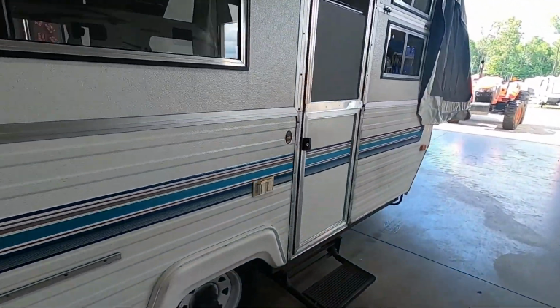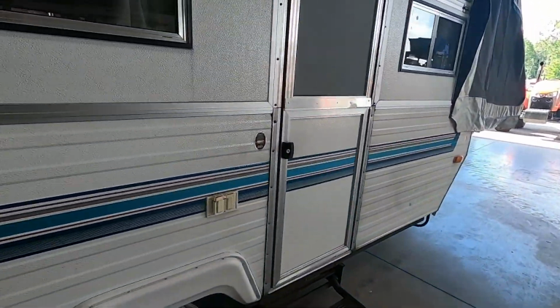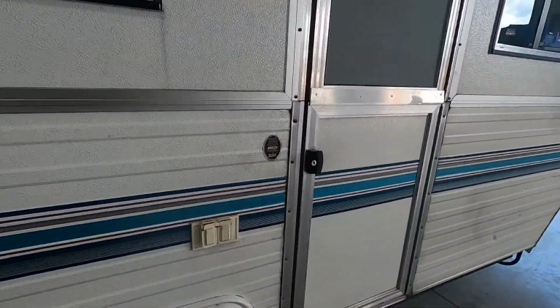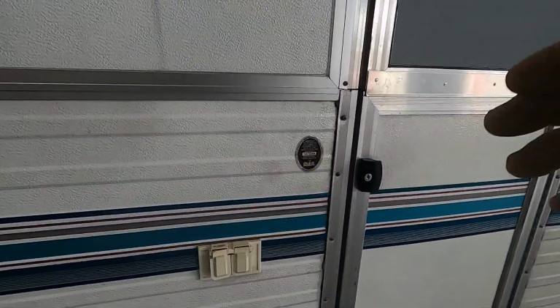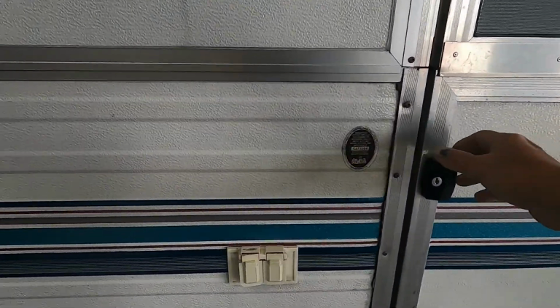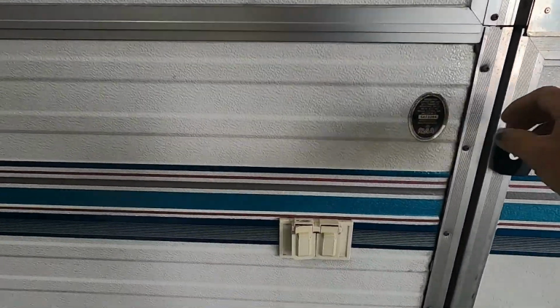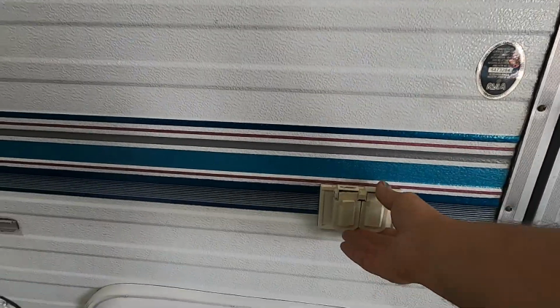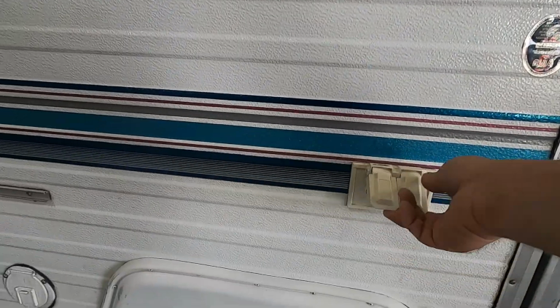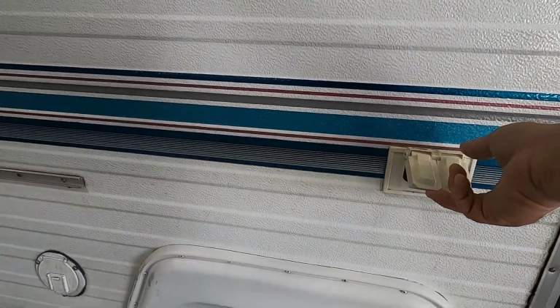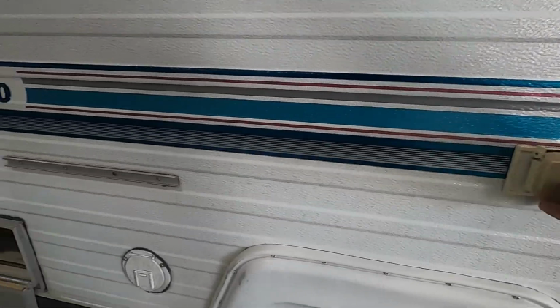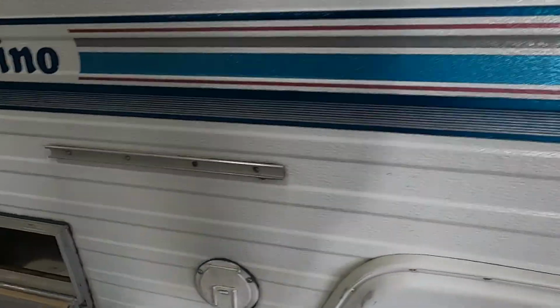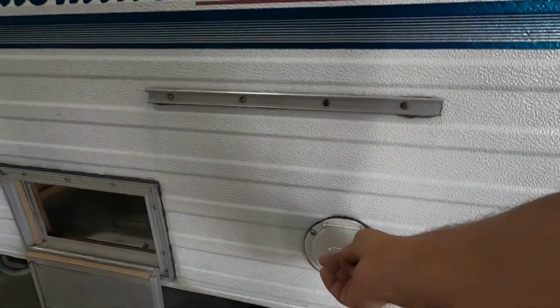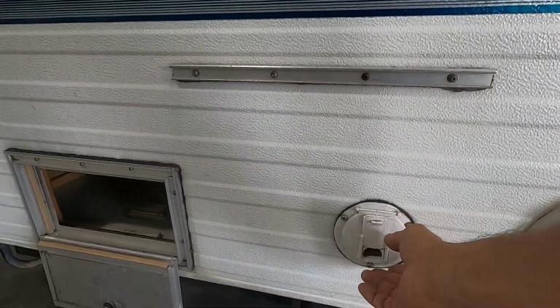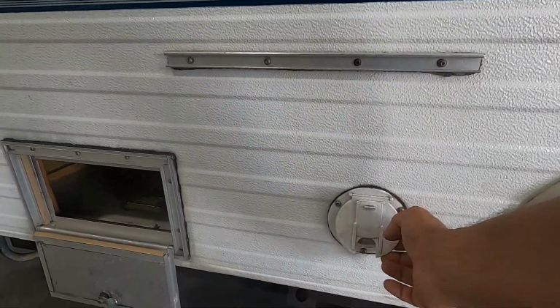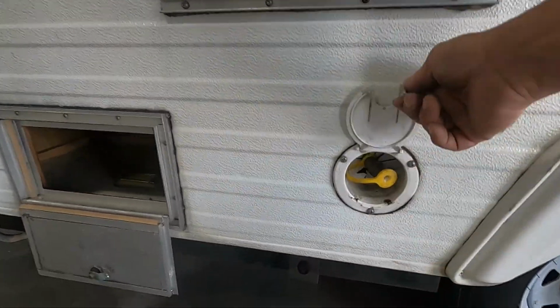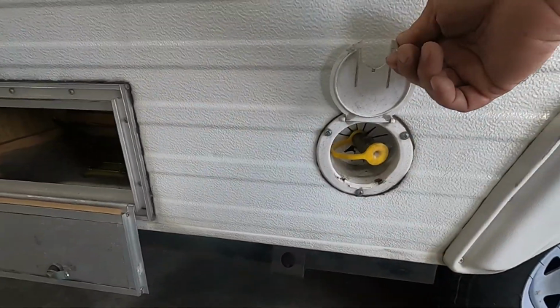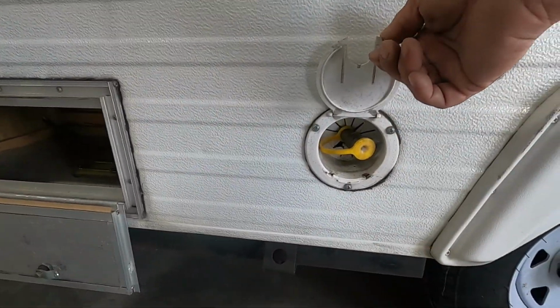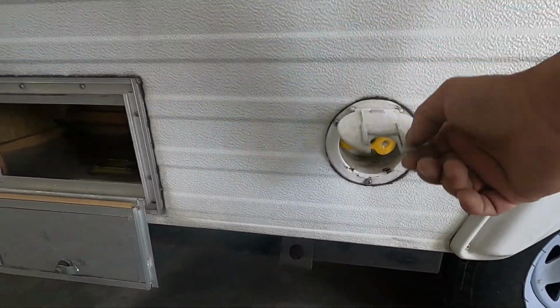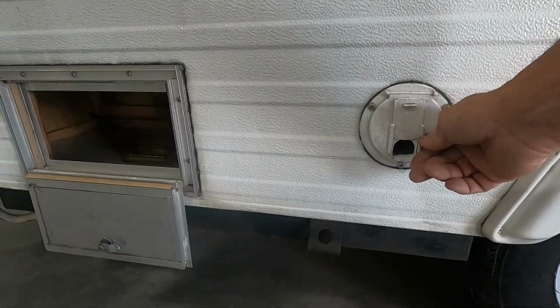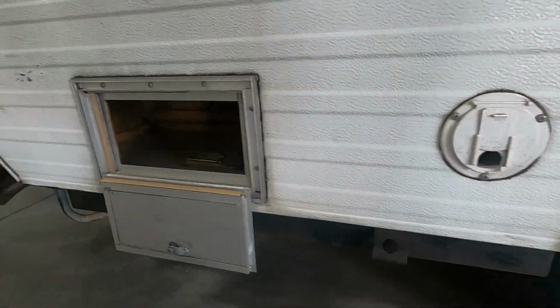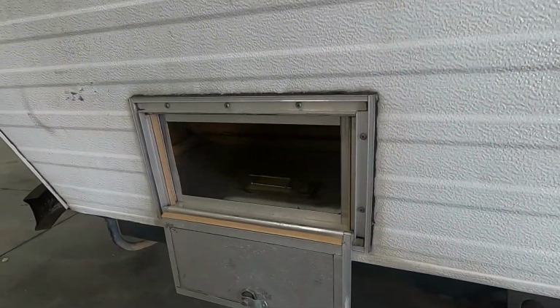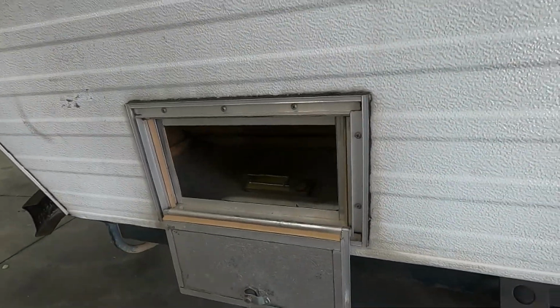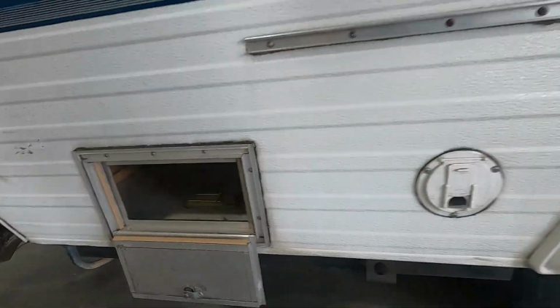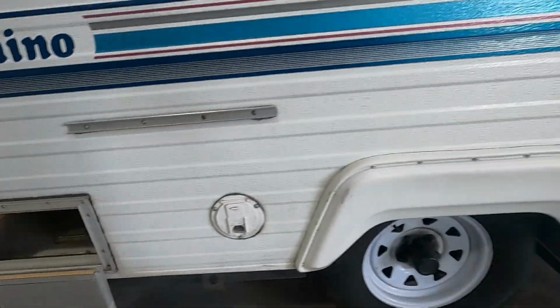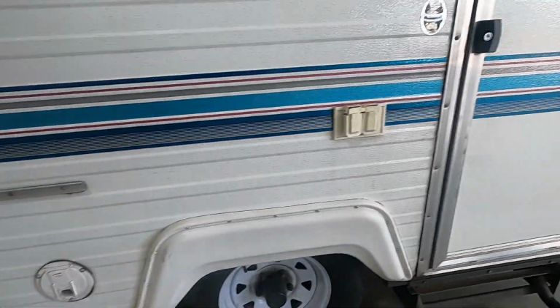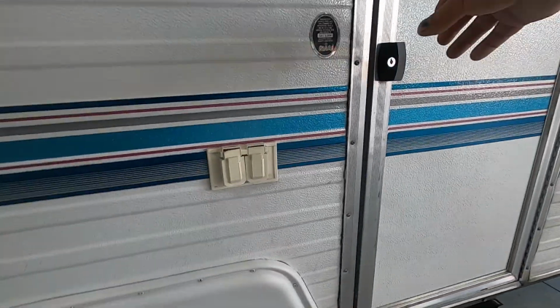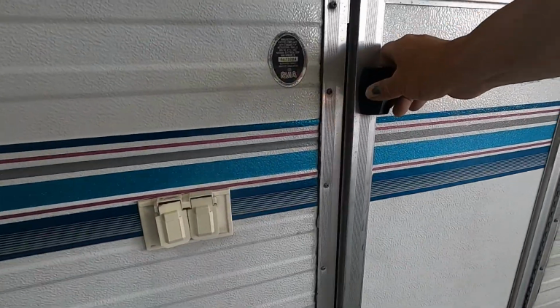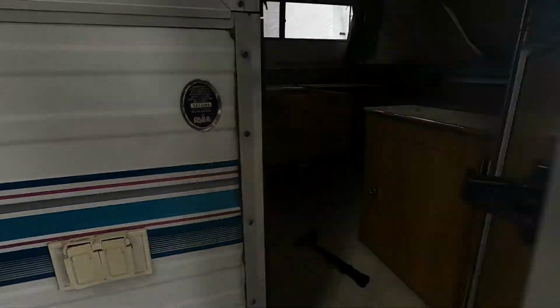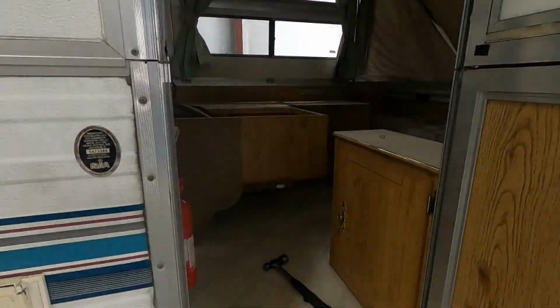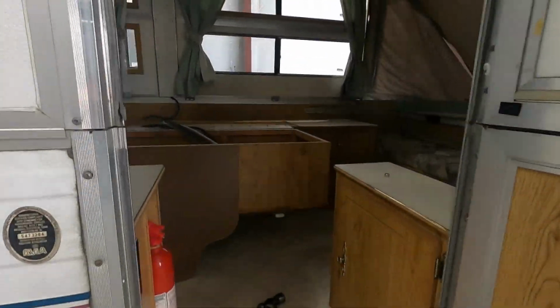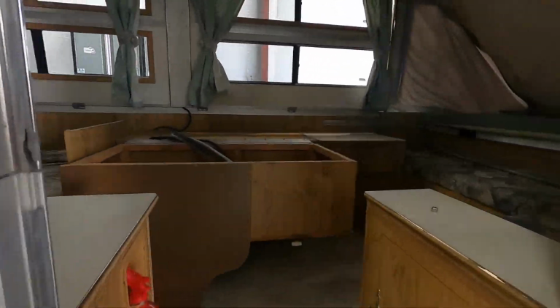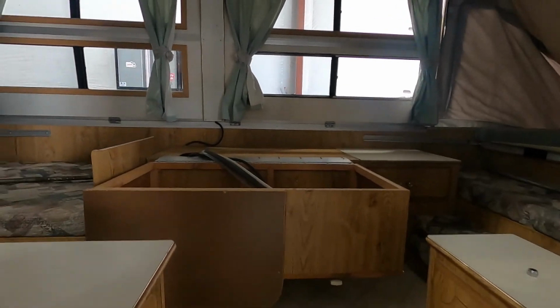Now let's head inside the unit. You've got a couple of 110 outlets here, a quick-connect LP over here, and low storage. Coming up inside the unit.